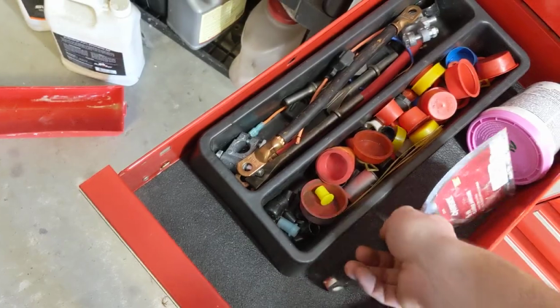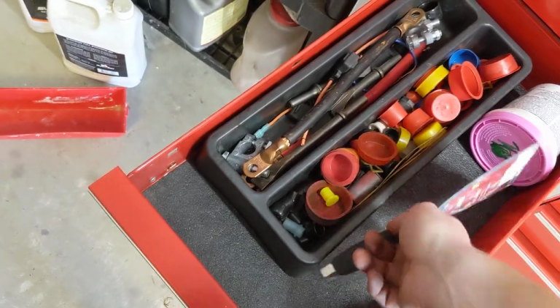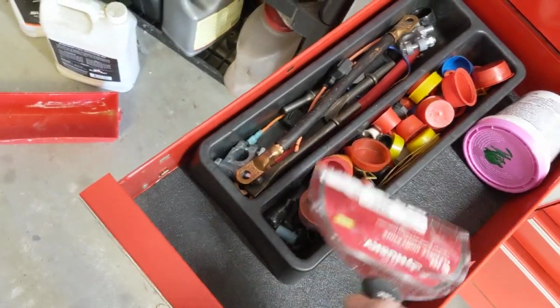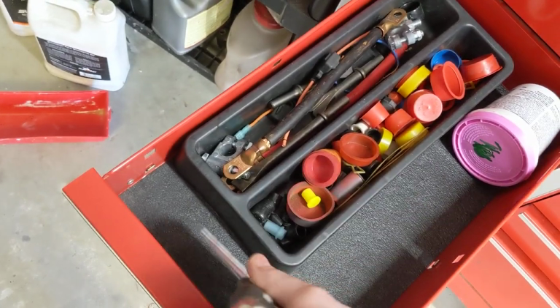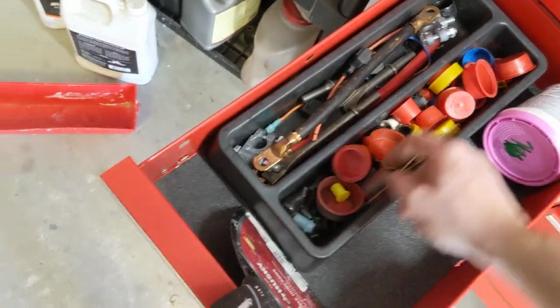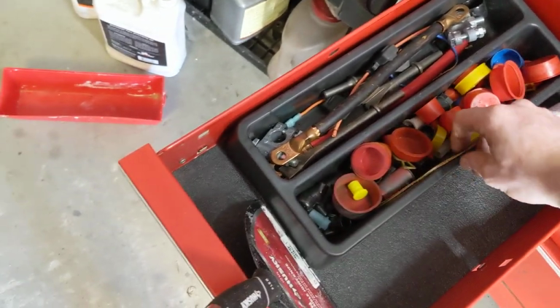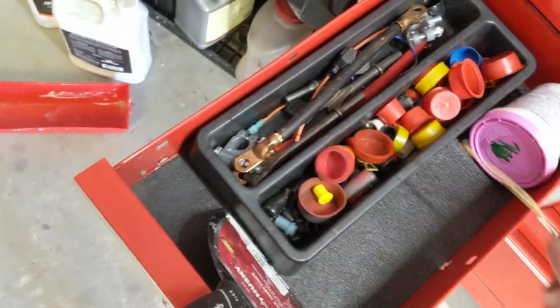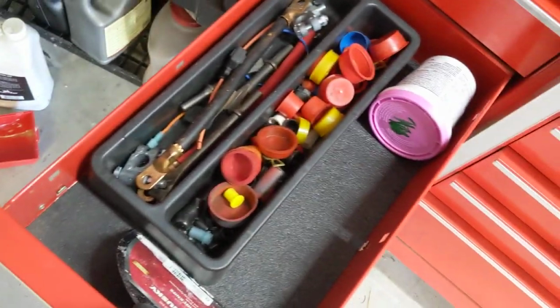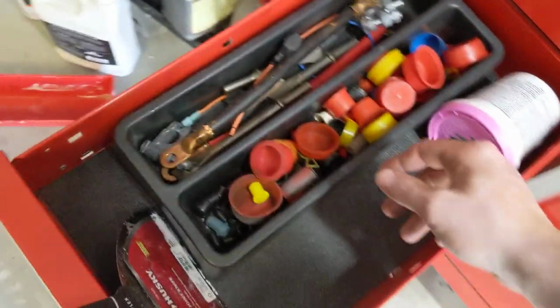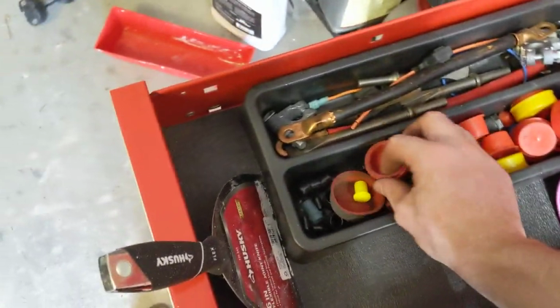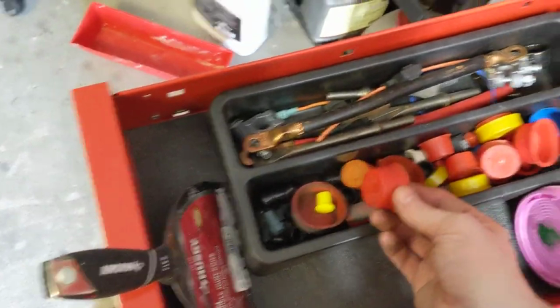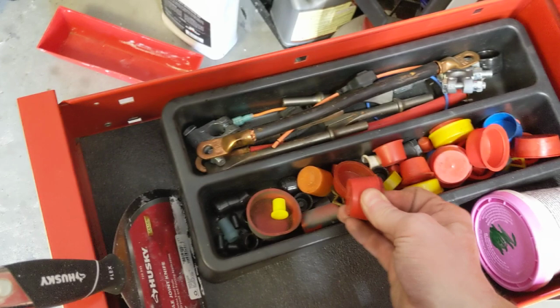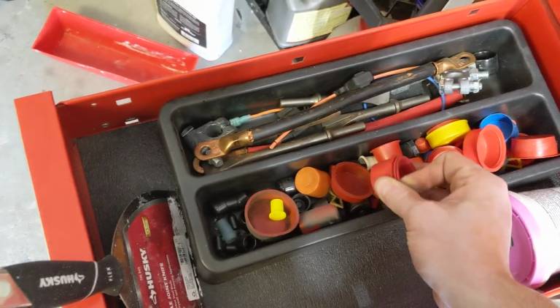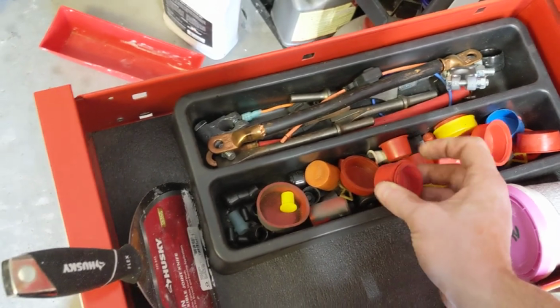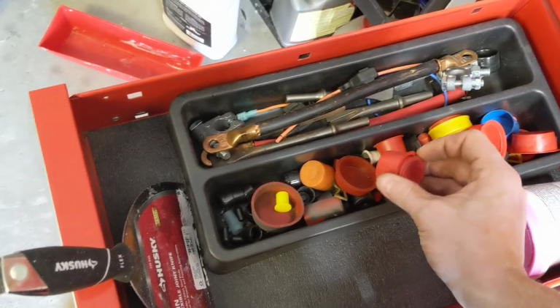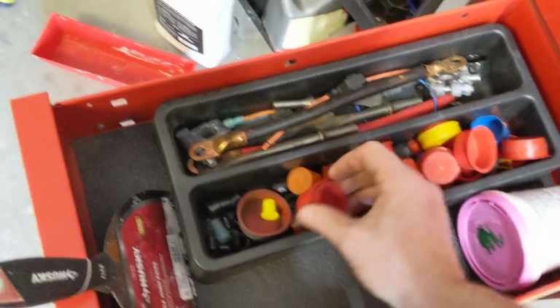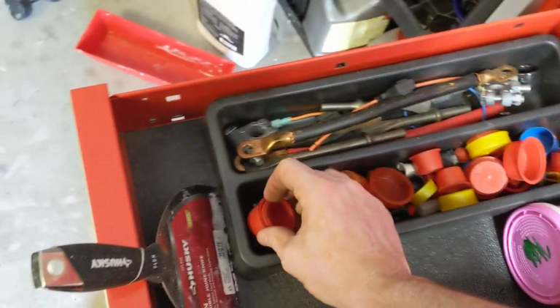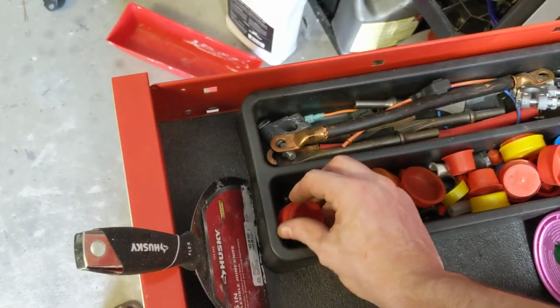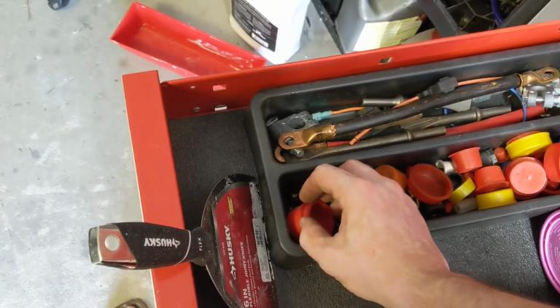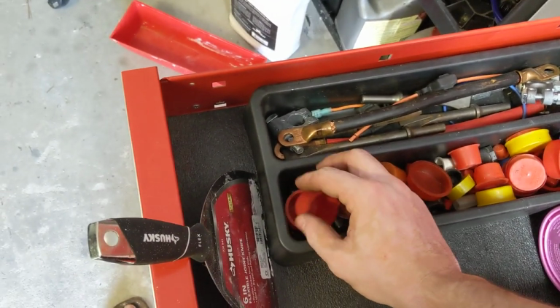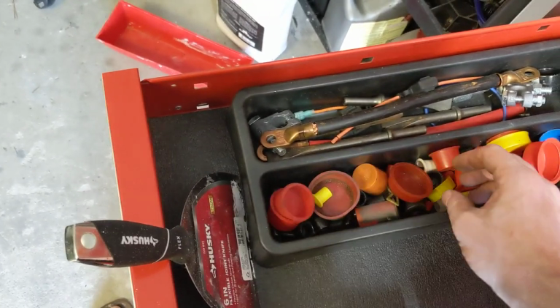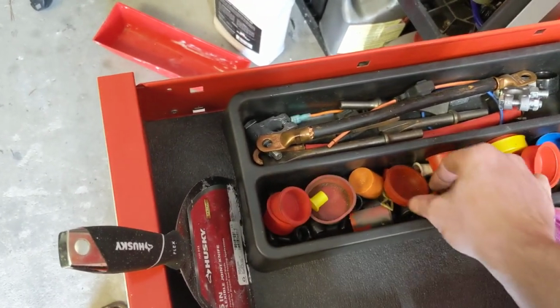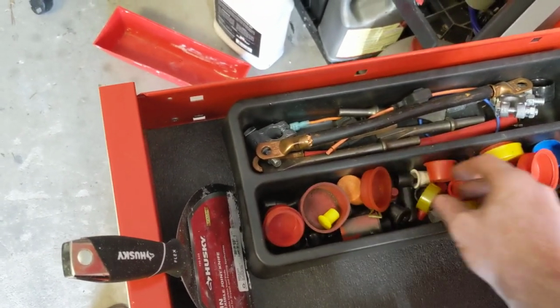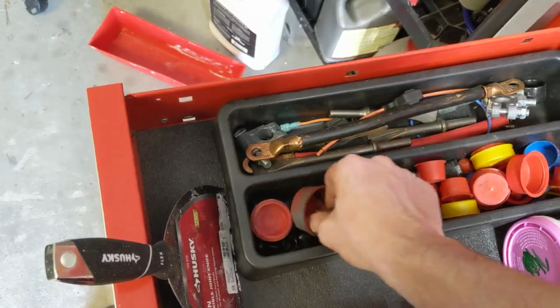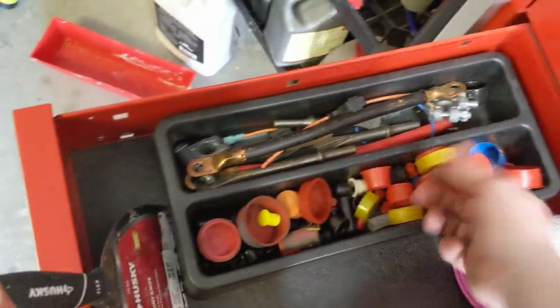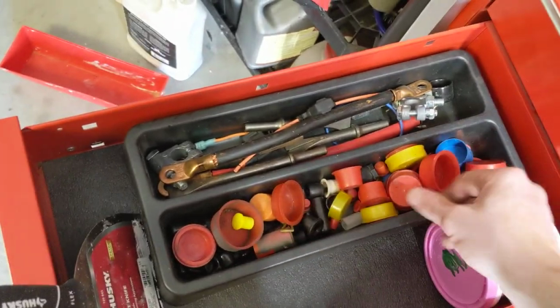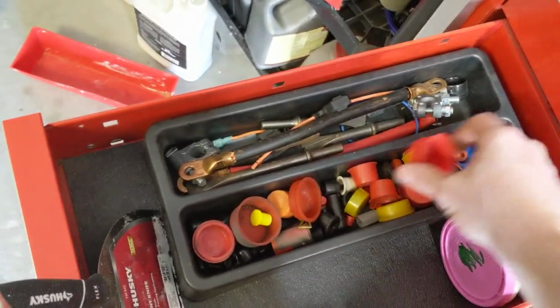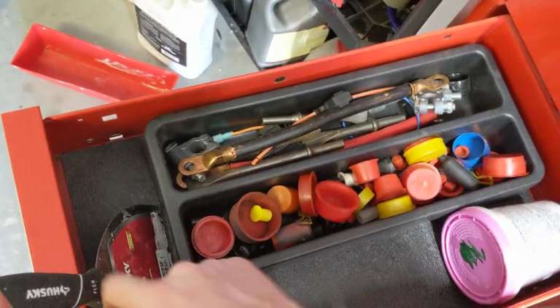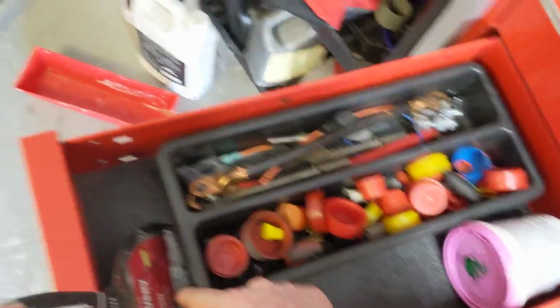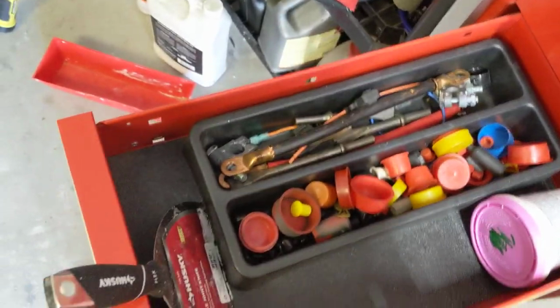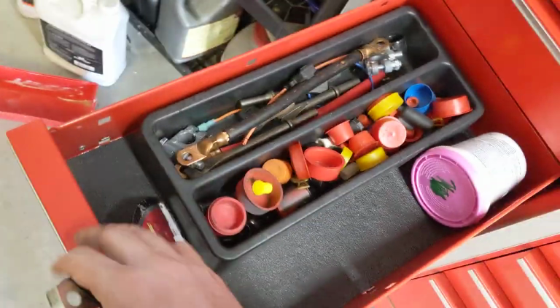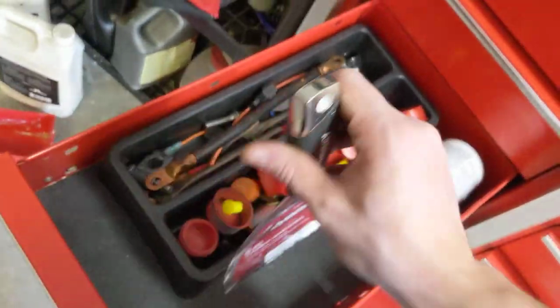Pretty much every job I have, I take these parts and I save them. You never know when you need them. Working on a lawn mower, gotta pull a carburetor off — stick one of these in there. They come in handy though.